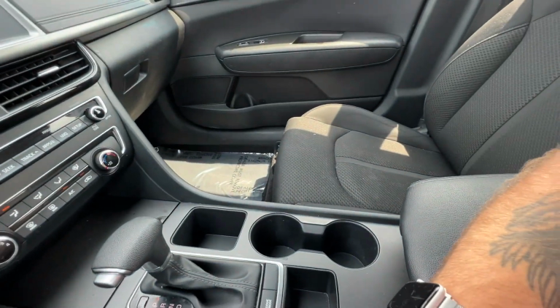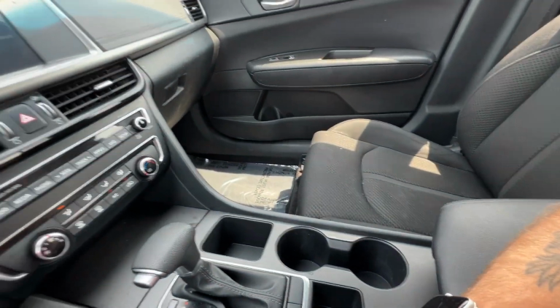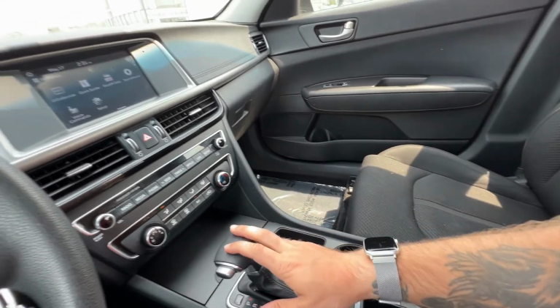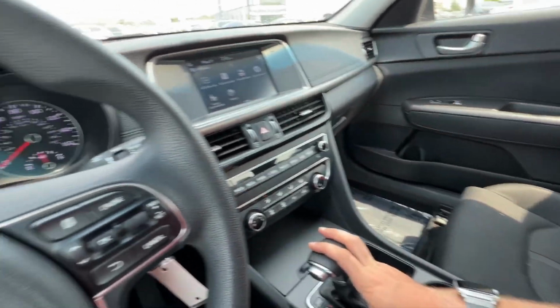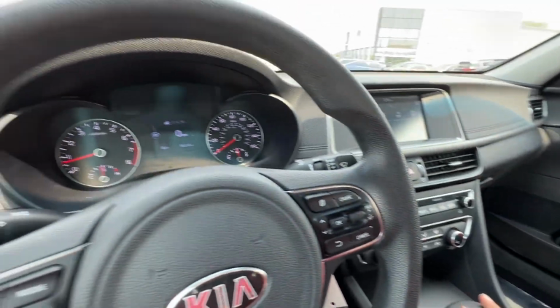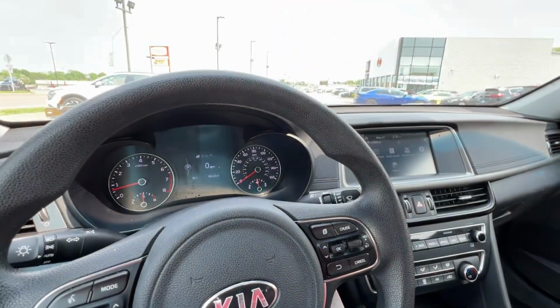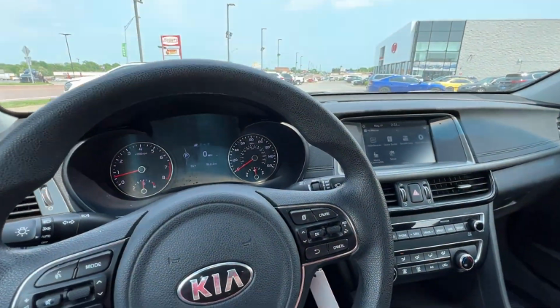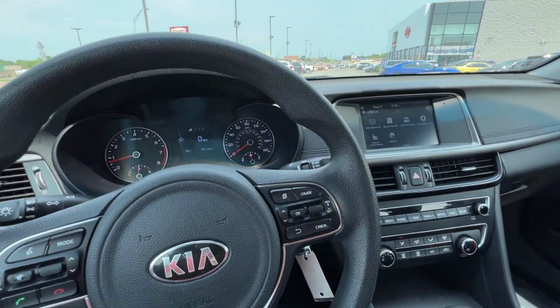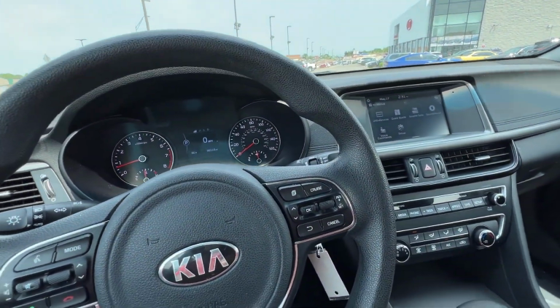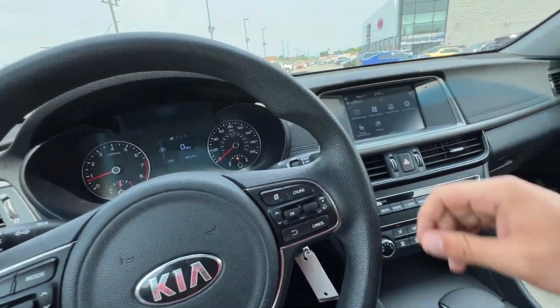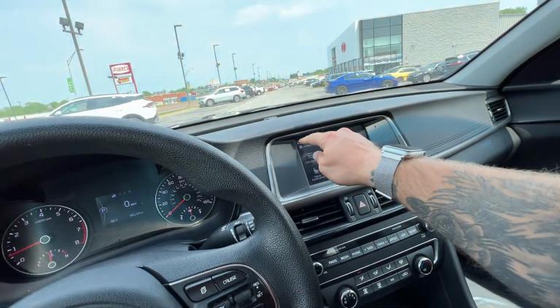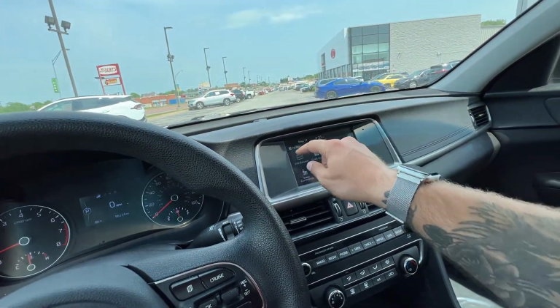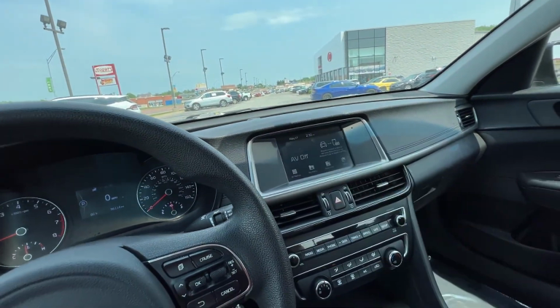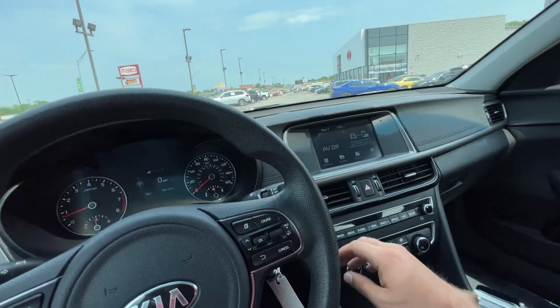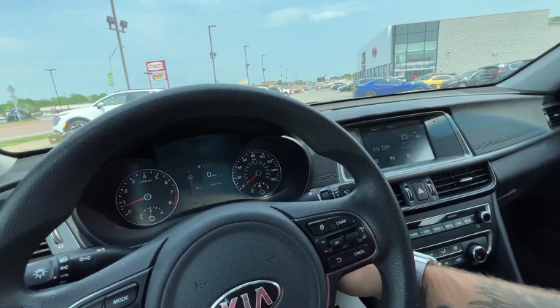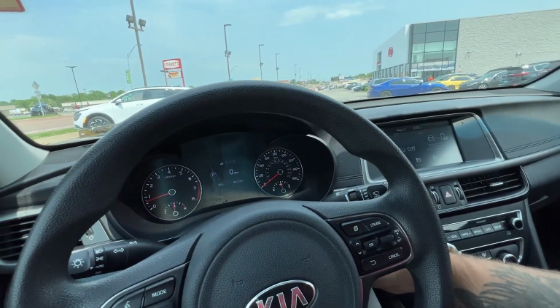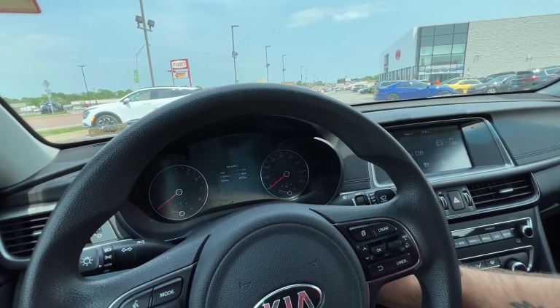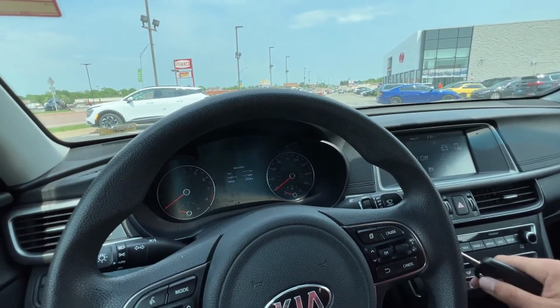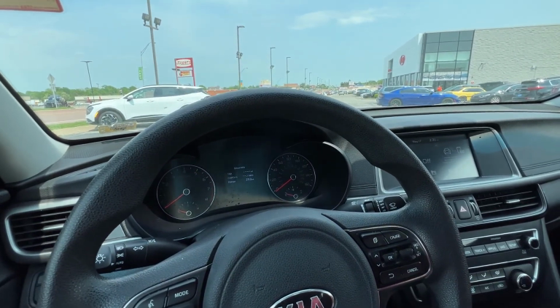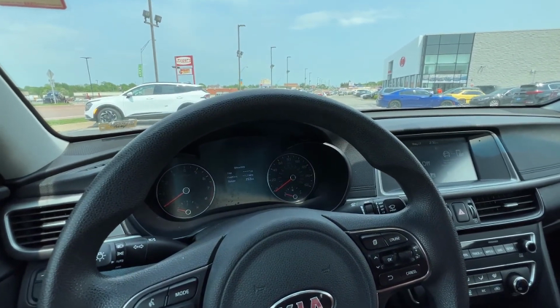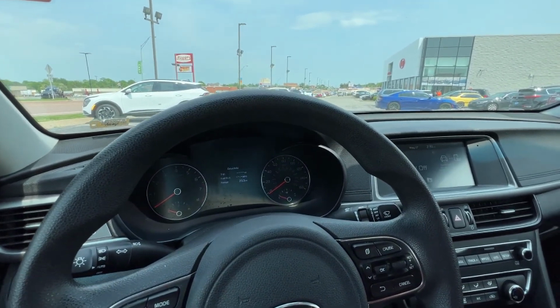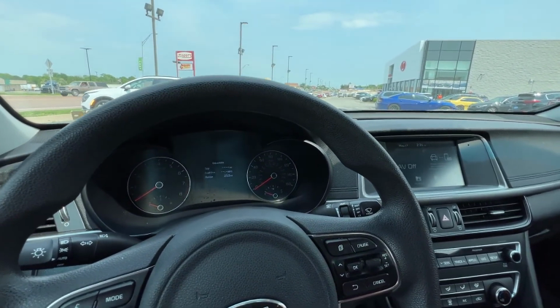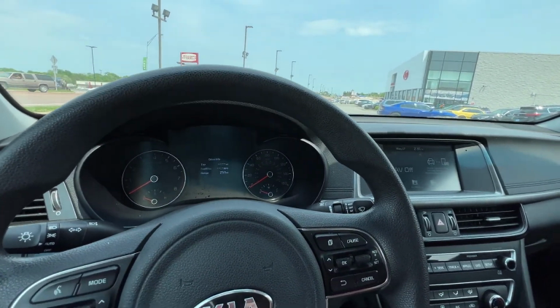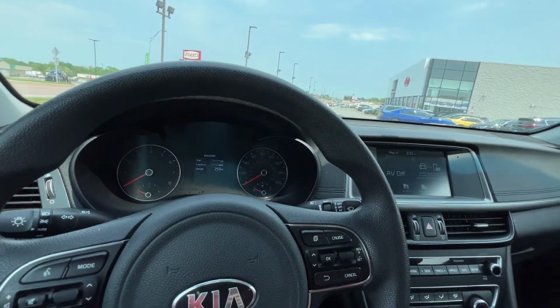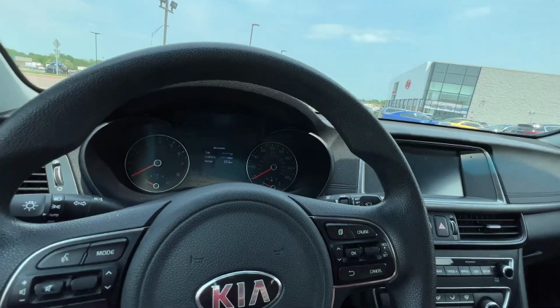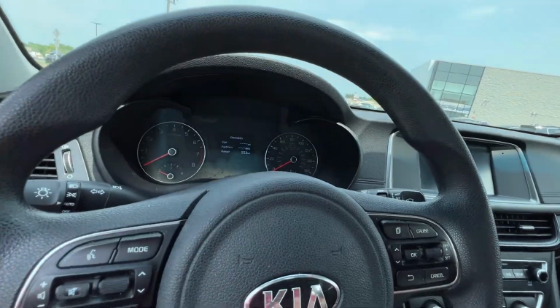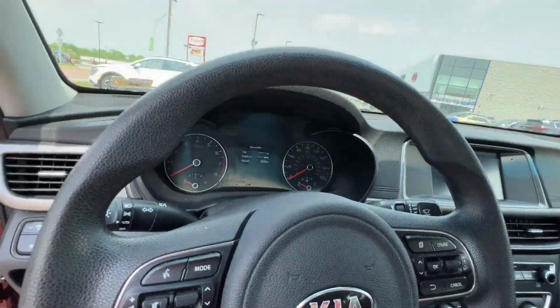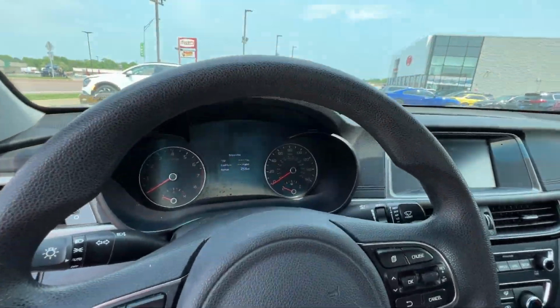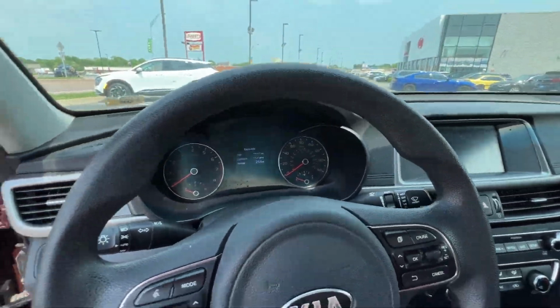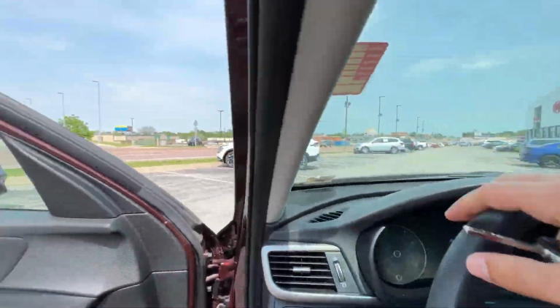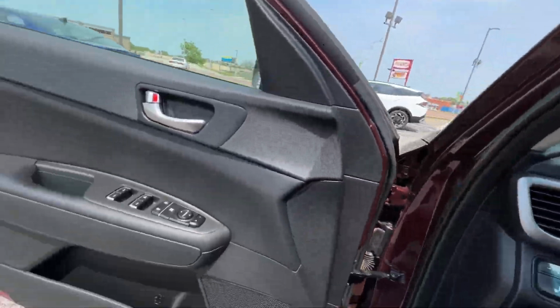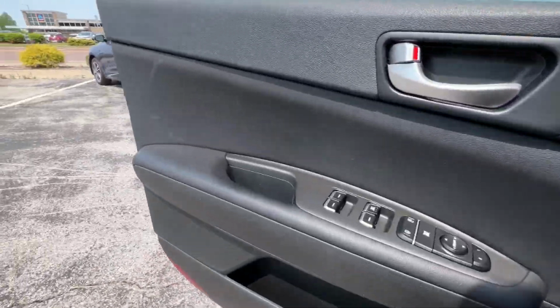It's a nice car — a lot of people don't know about Kias but it's got a lot to offer. We're going to head back and turn the vehicle off. There's a nice little jingle when you get out. Thanks — now we're going to check out the back seat and the trunk.